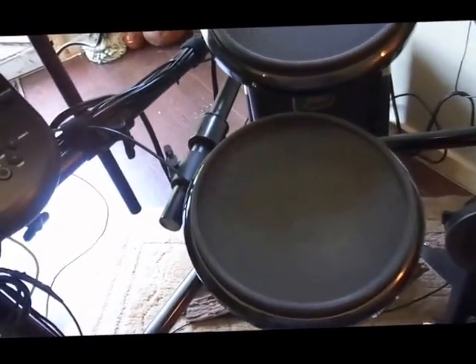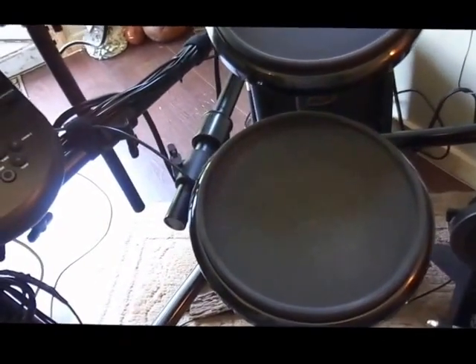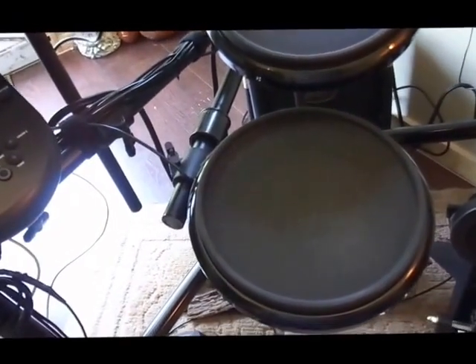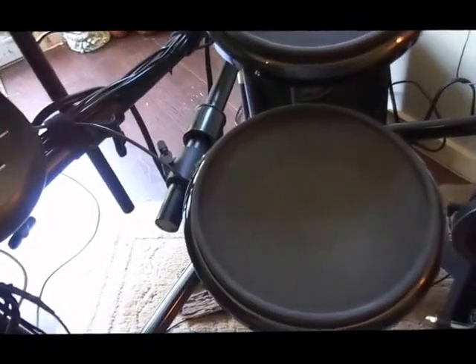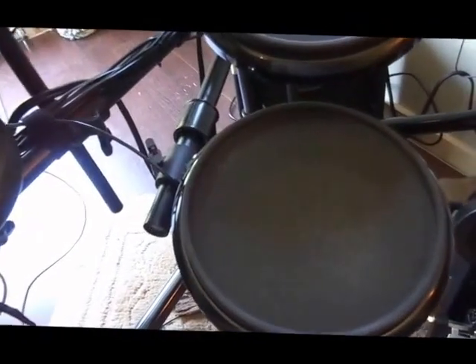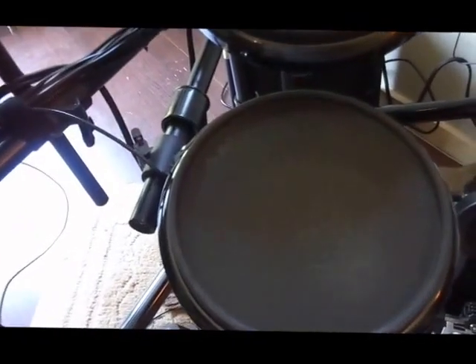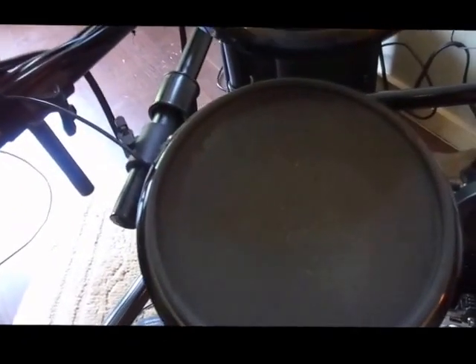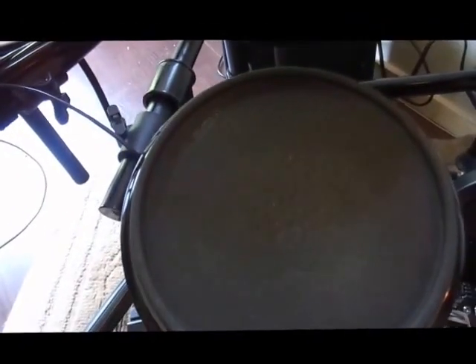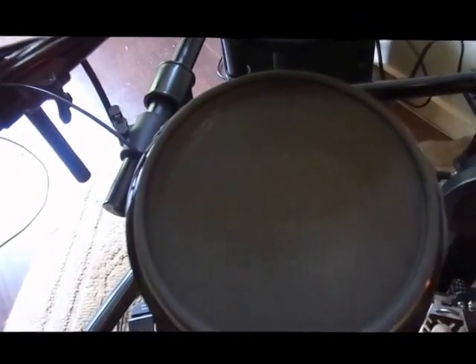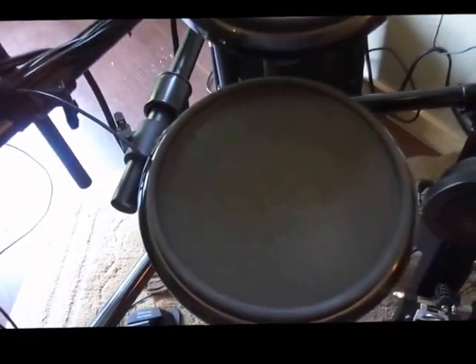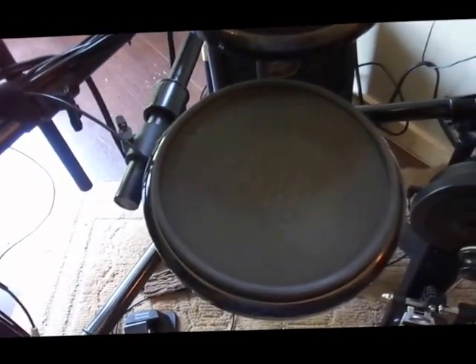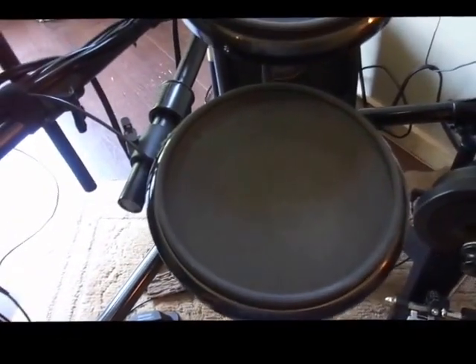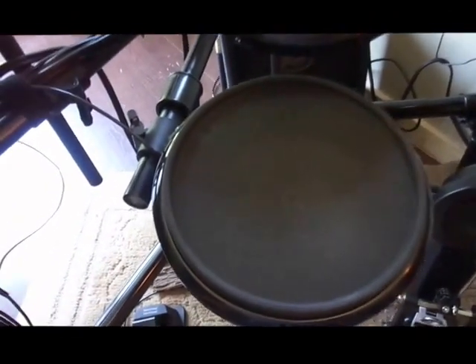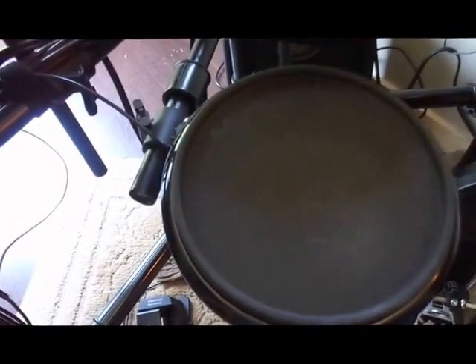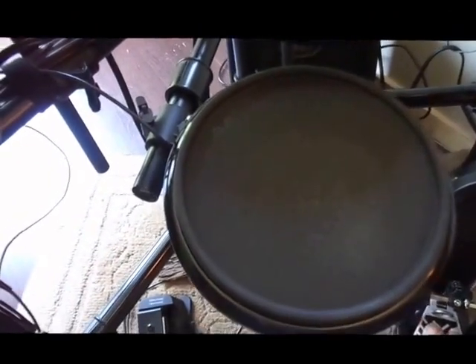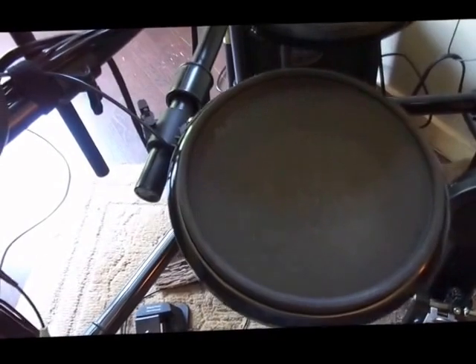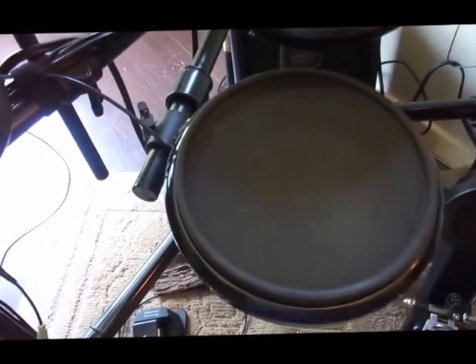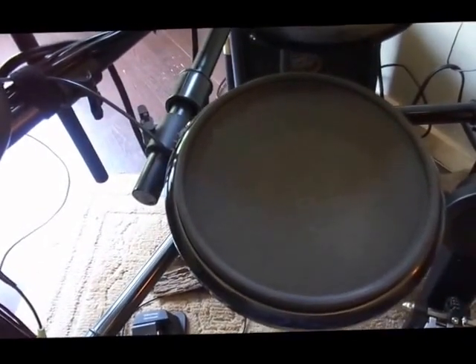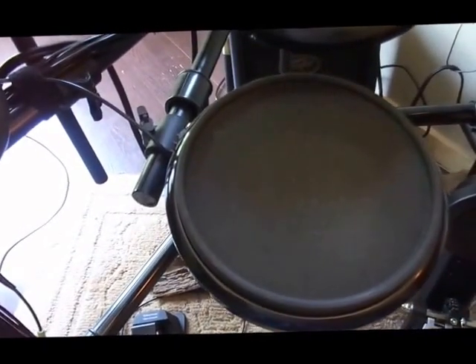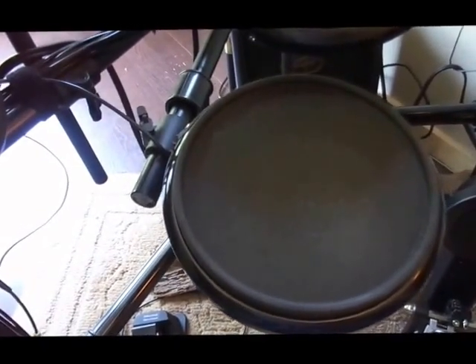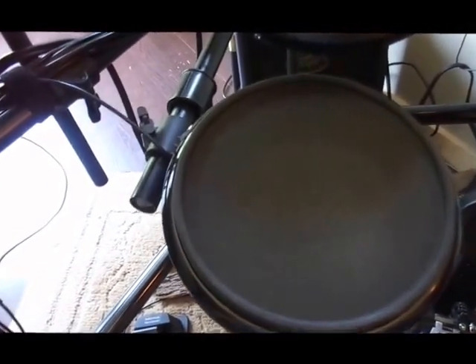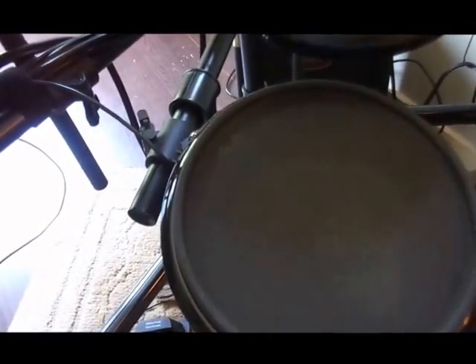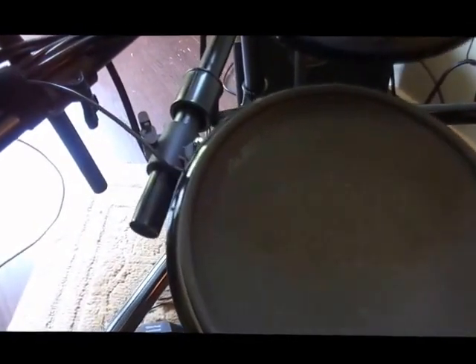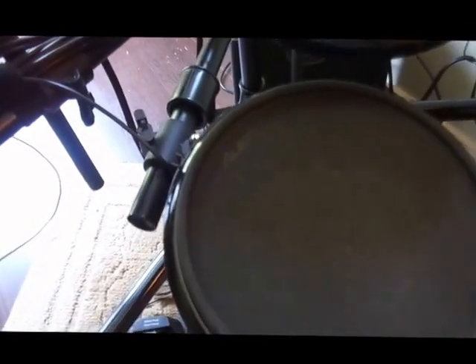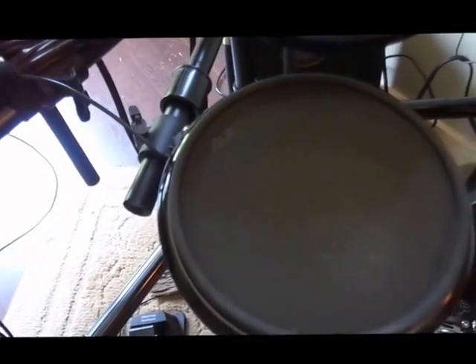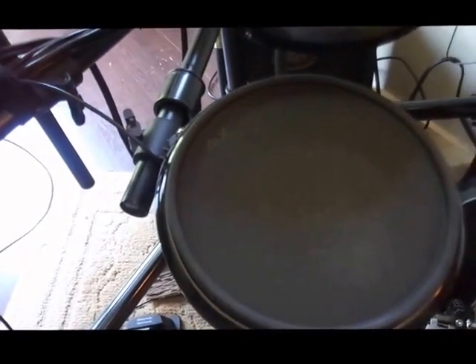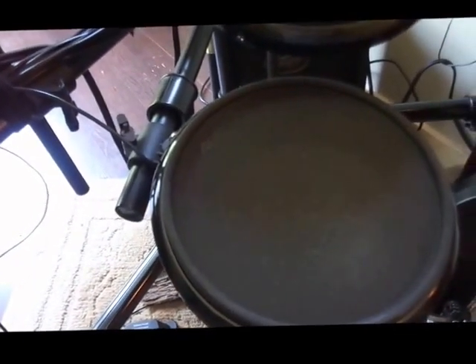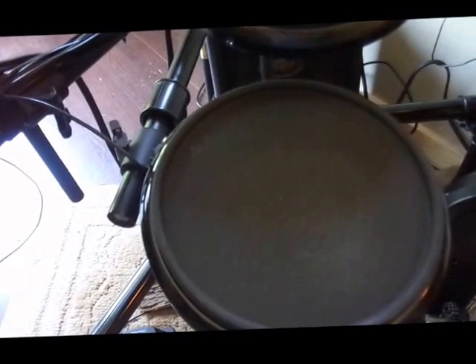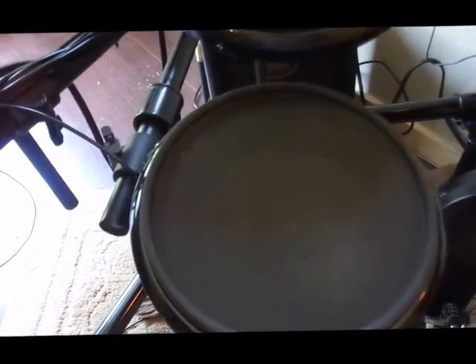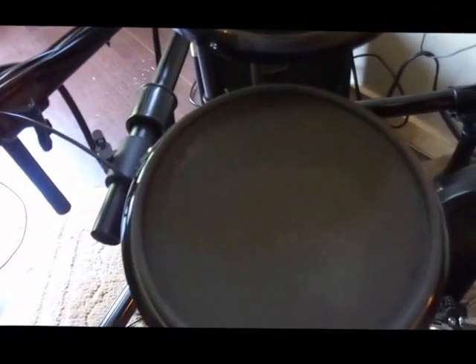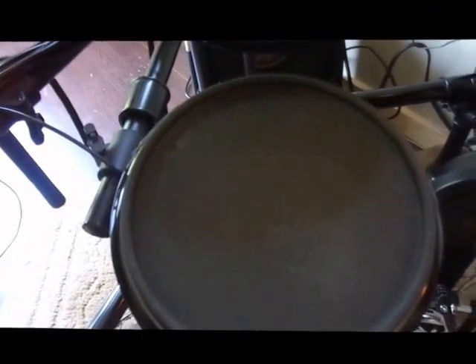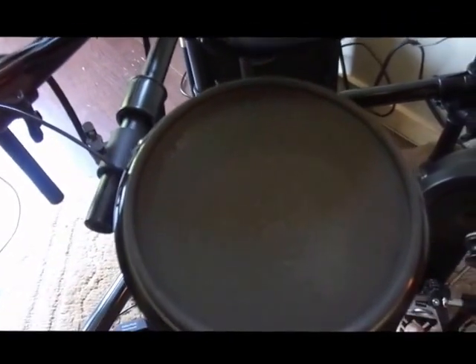Now that we have our amp hooked up, this is the PV 8-inch 20-watt keyboard amp that I was using. This is kind of what it sounds like.